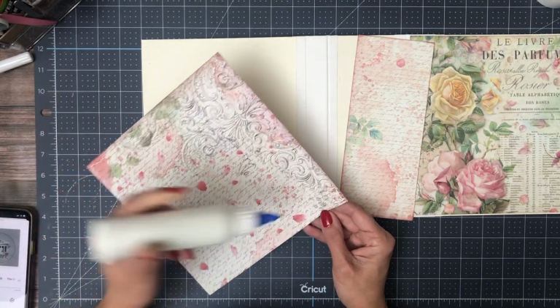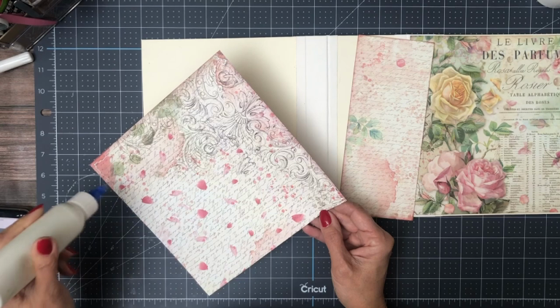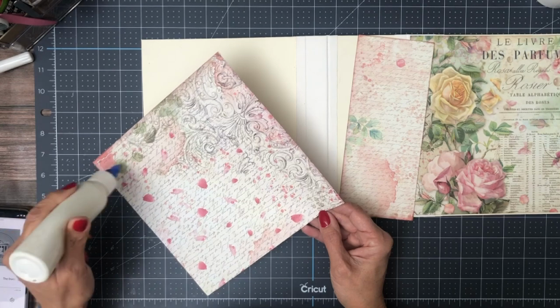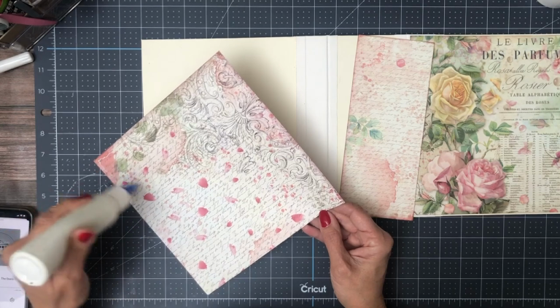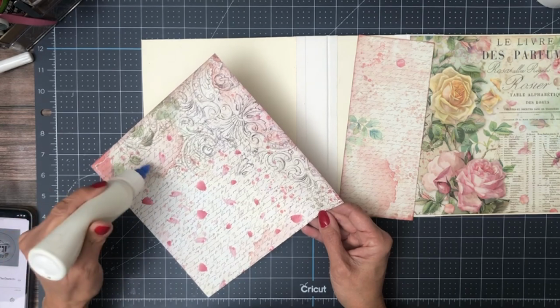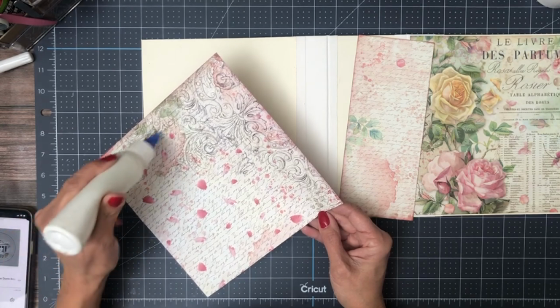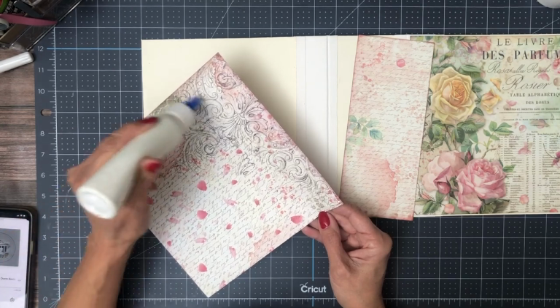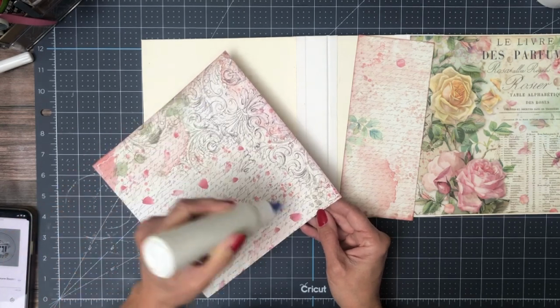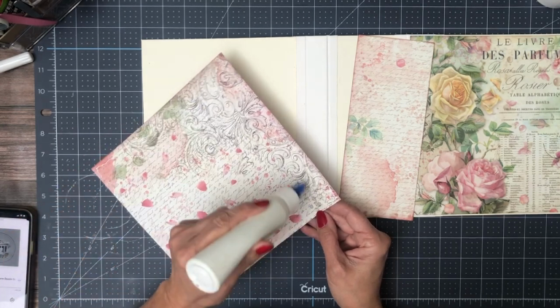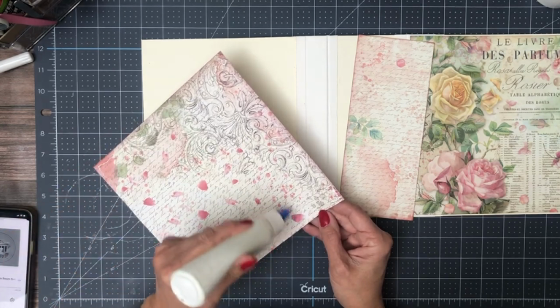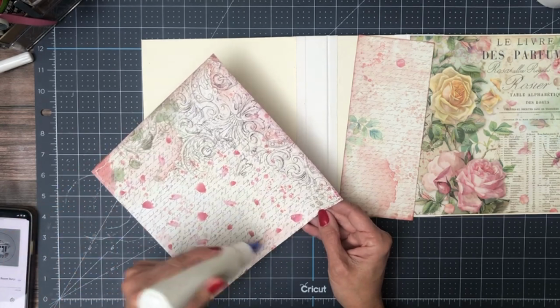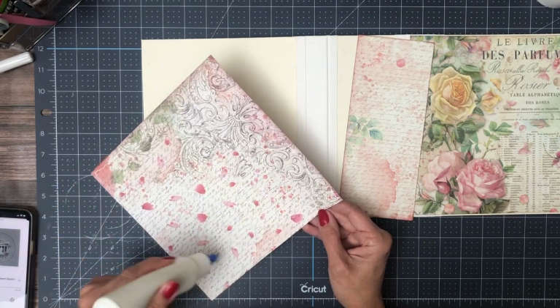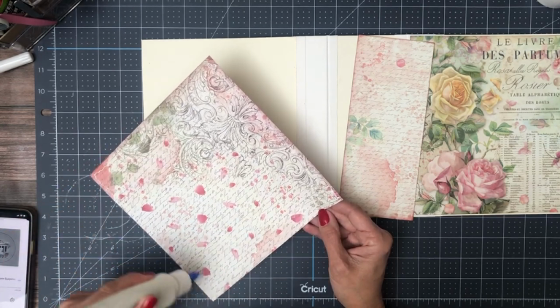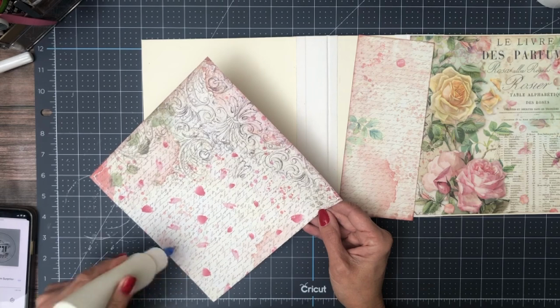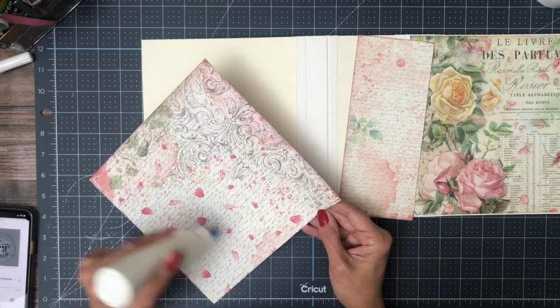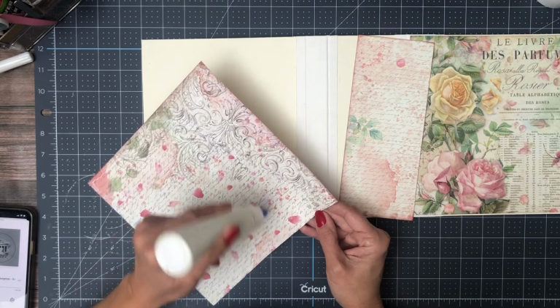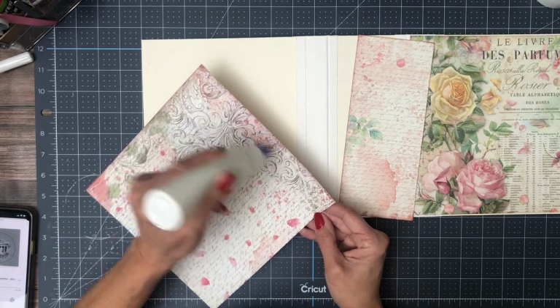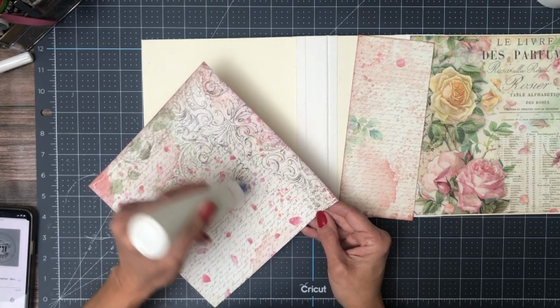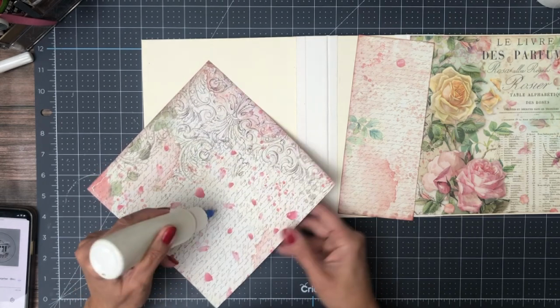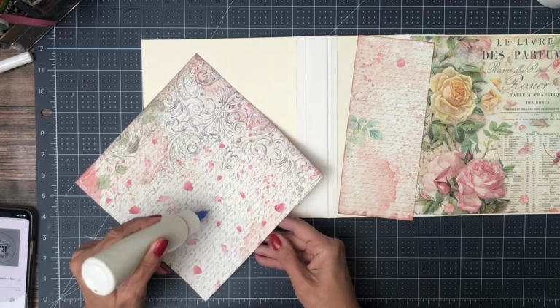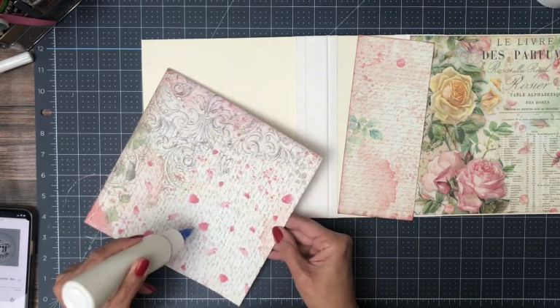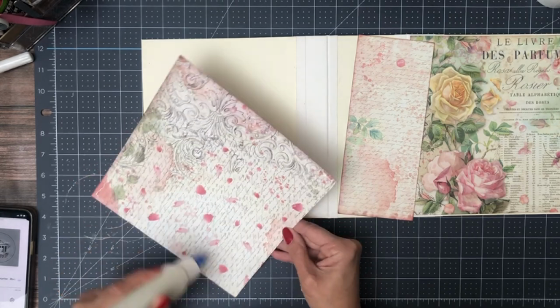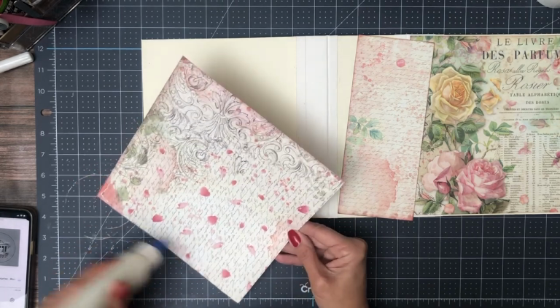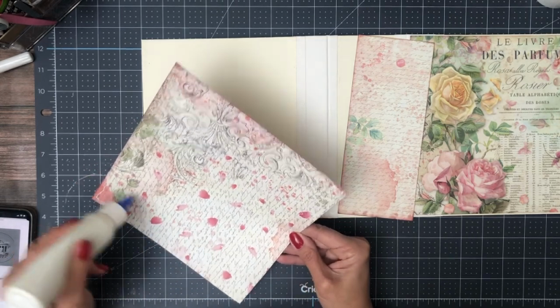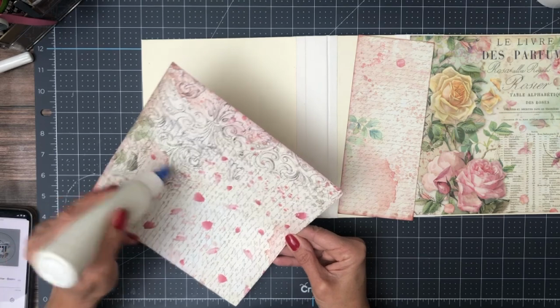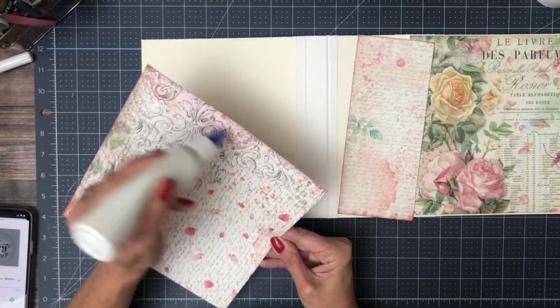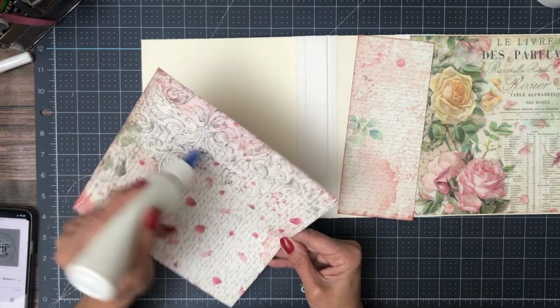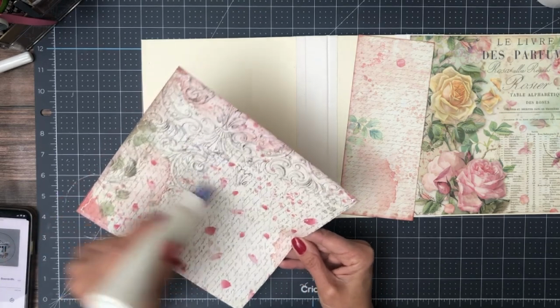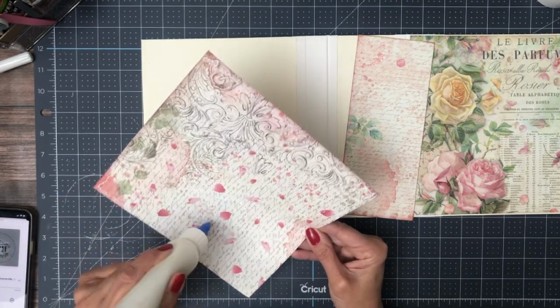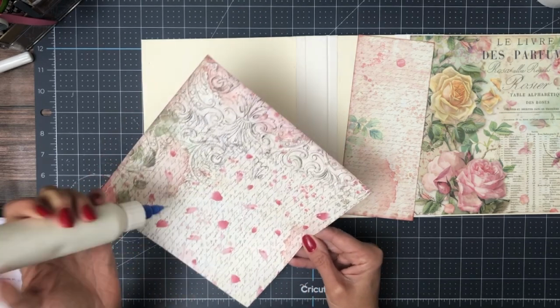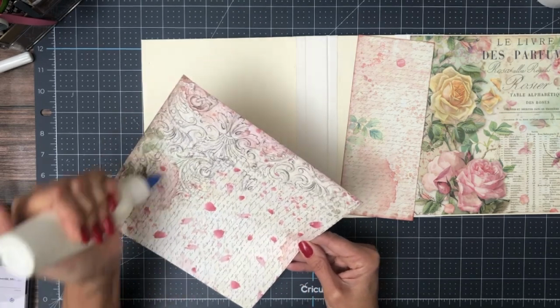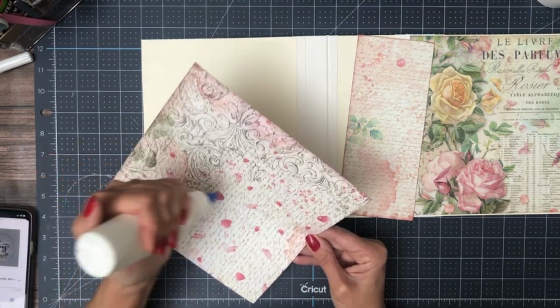Once we get the back and the spine done, we'll set this aside as we focus on the pages that go inside. I have a couple of pages already cut and laid out, so I'll get to that video immediately.